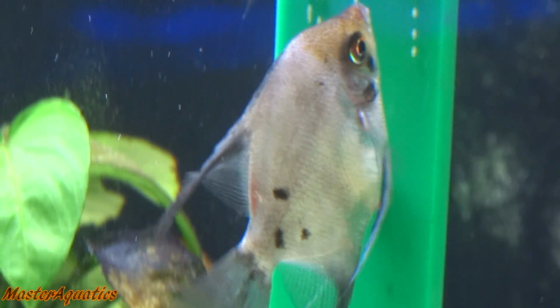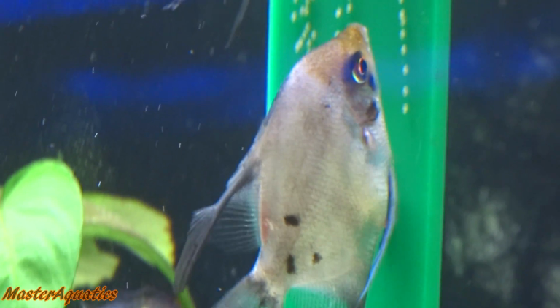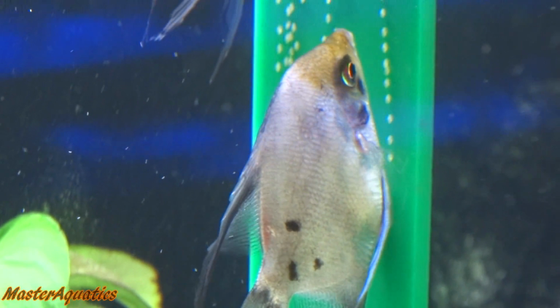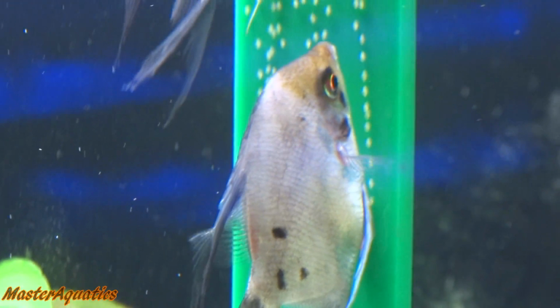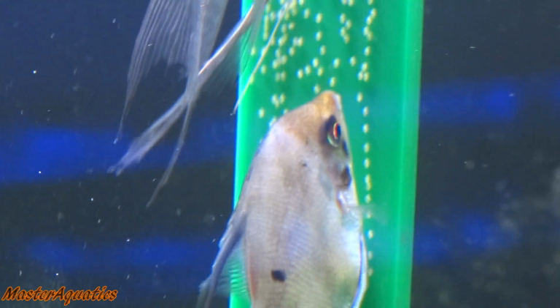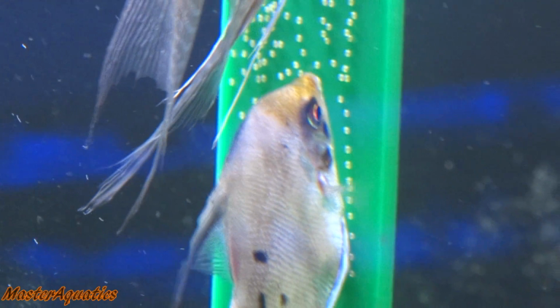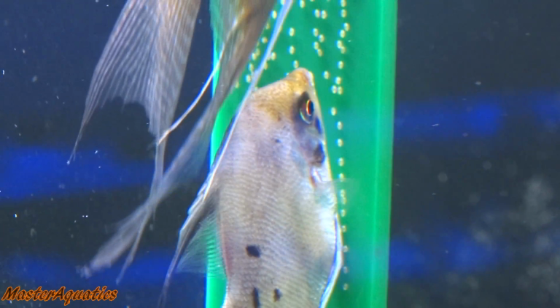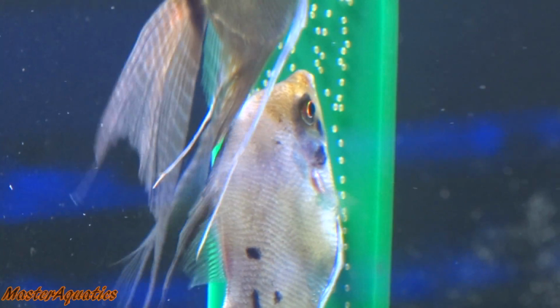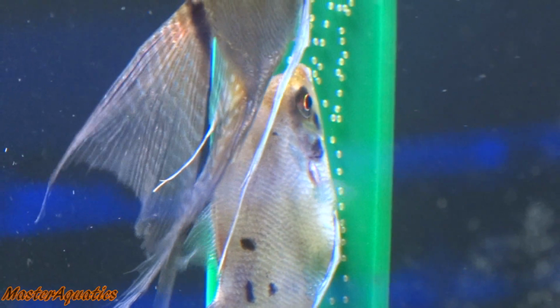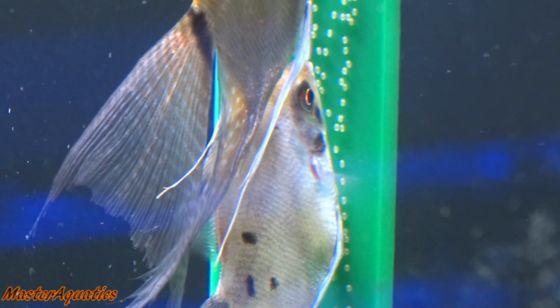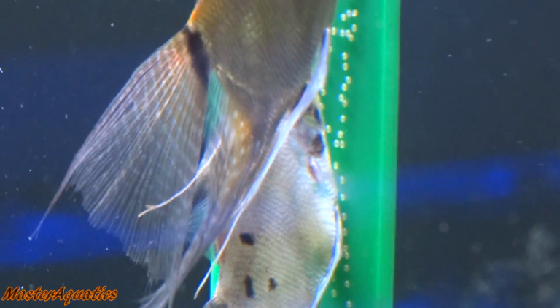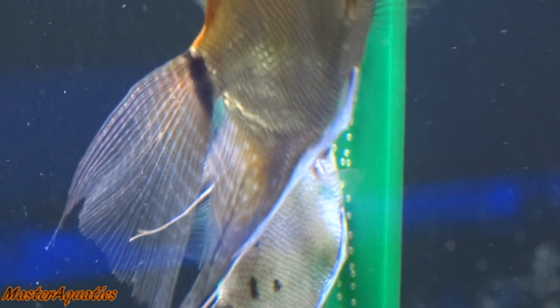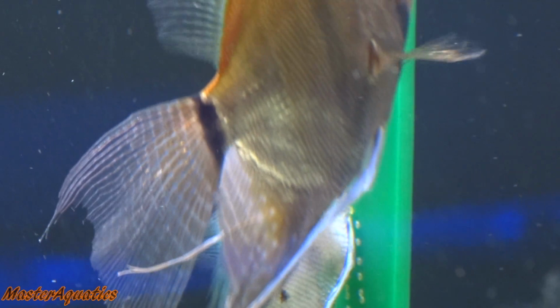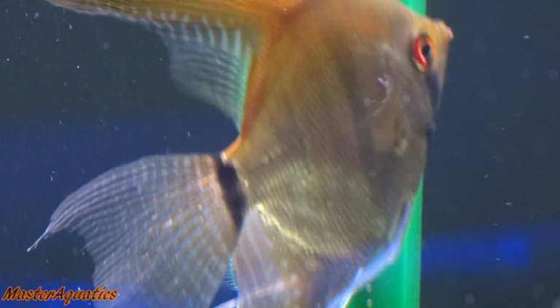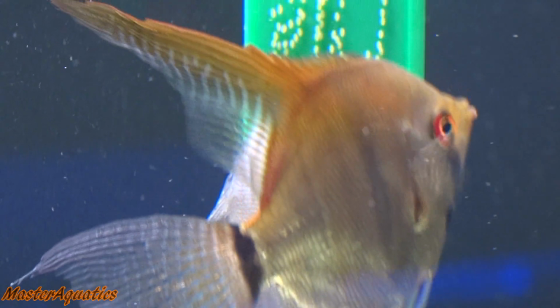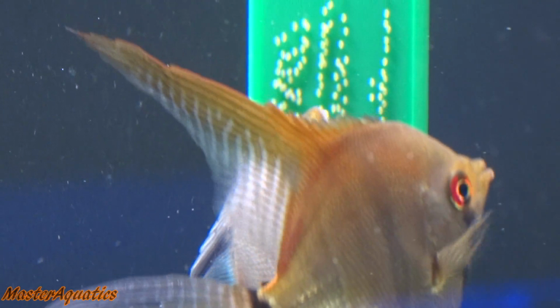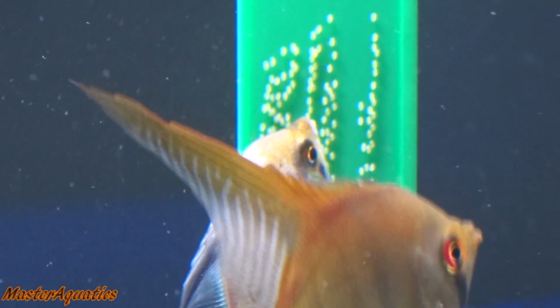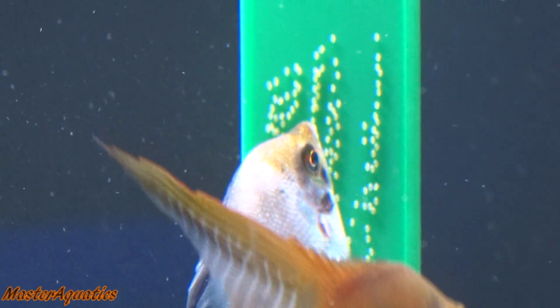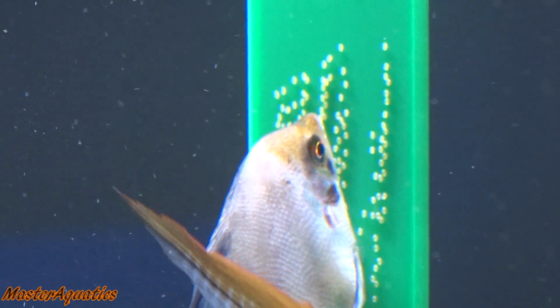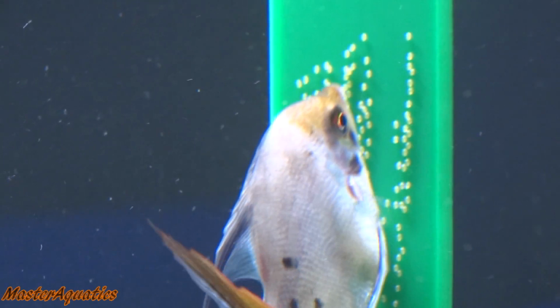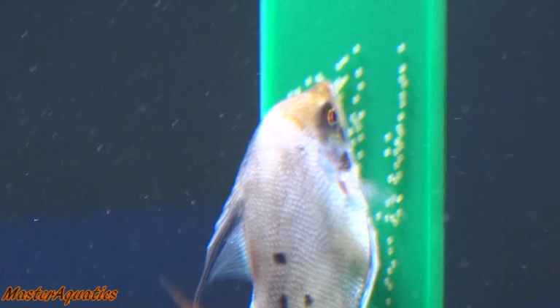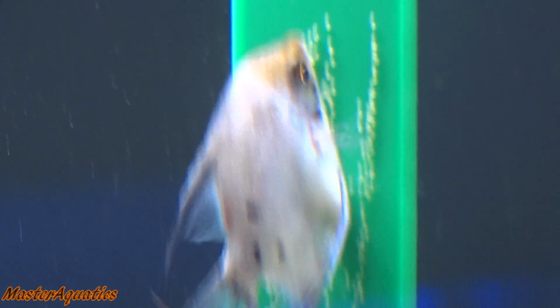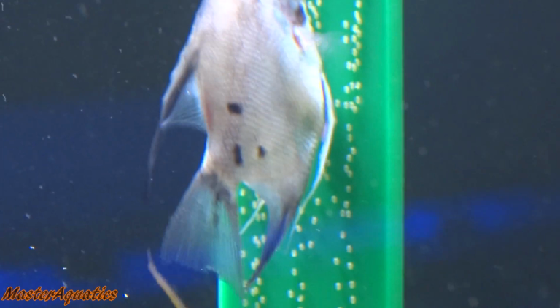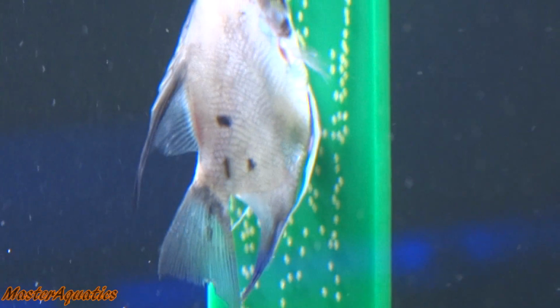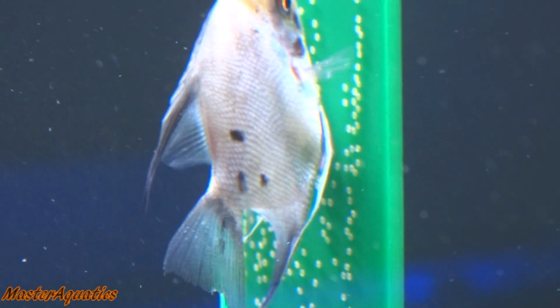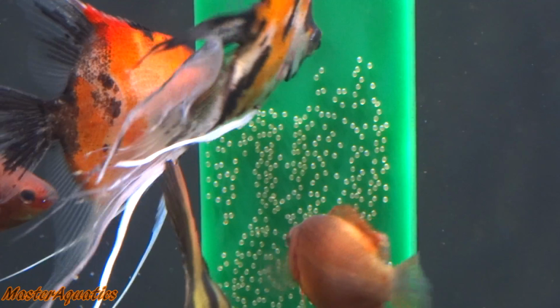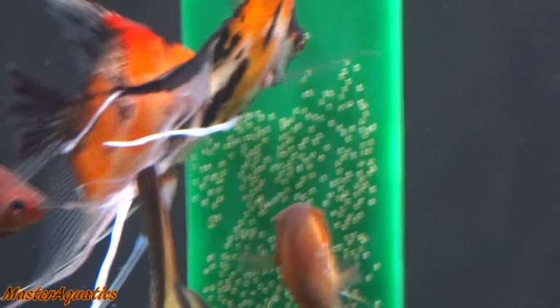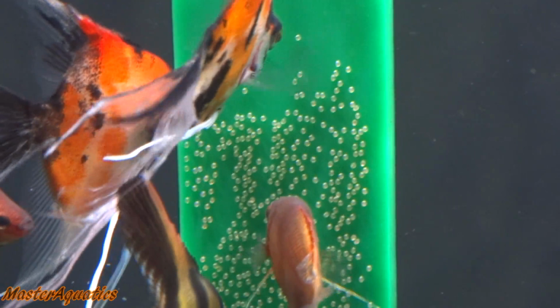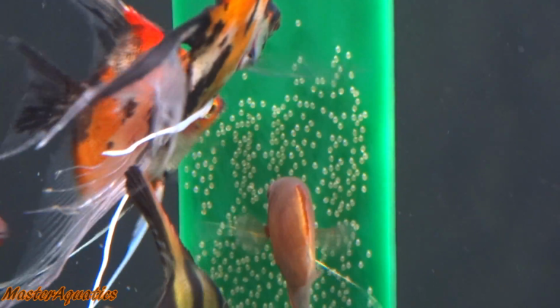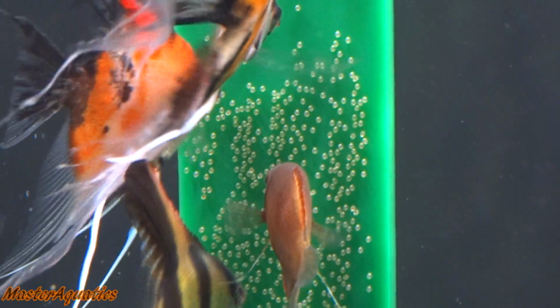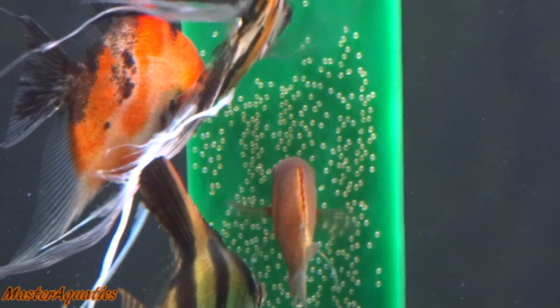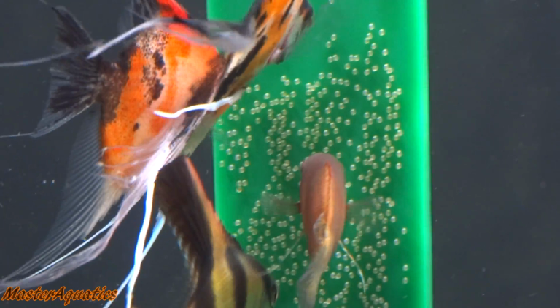A female usually has the larger breeding tube and the male has the smaller breeding tube. There's no way to tell the difference between female and male until they start breeding.